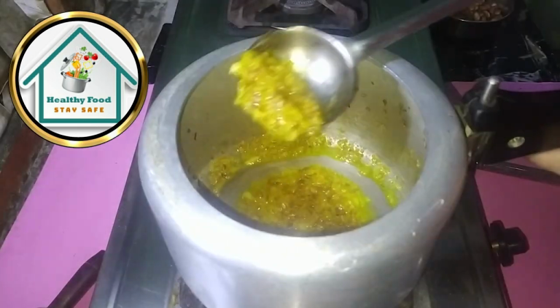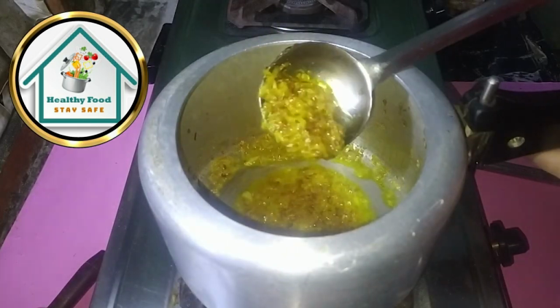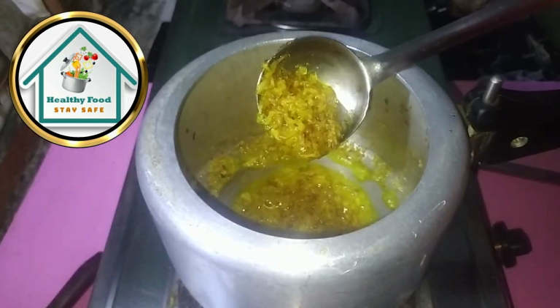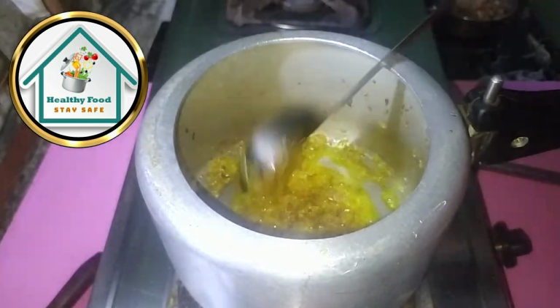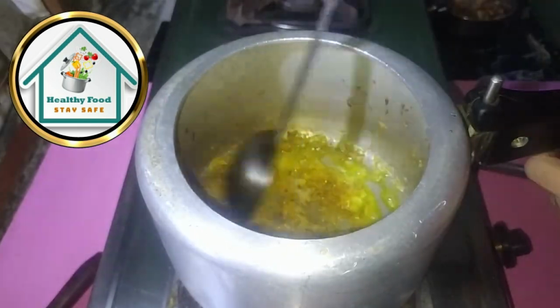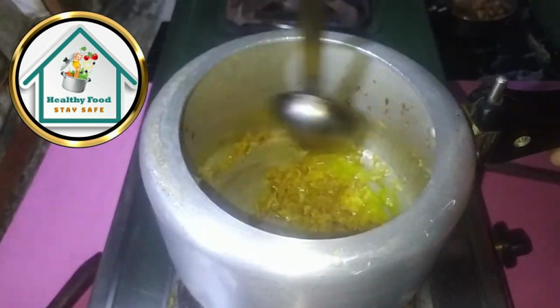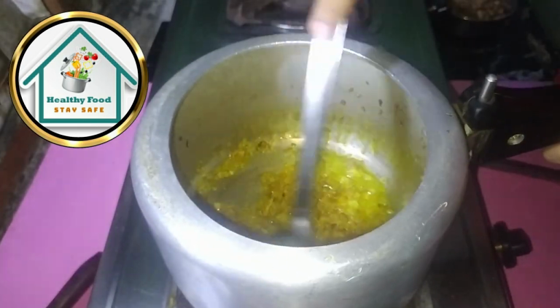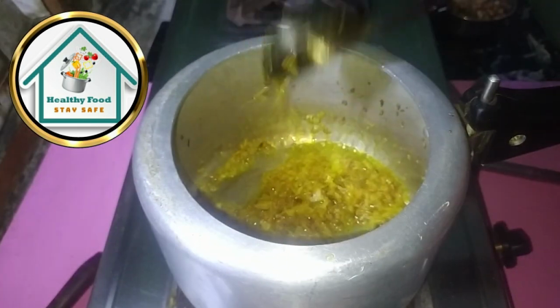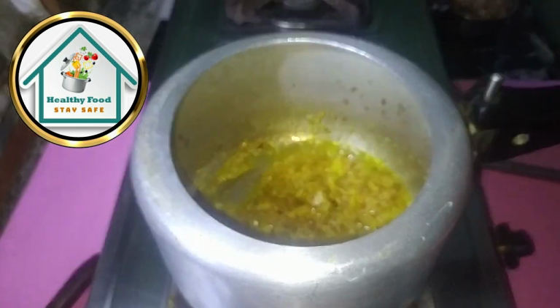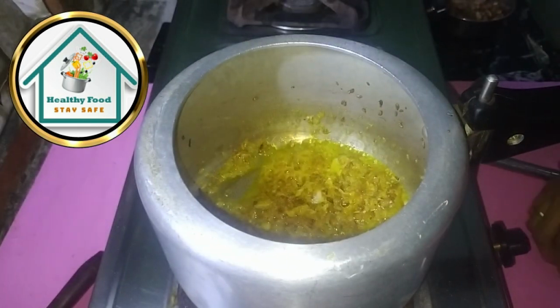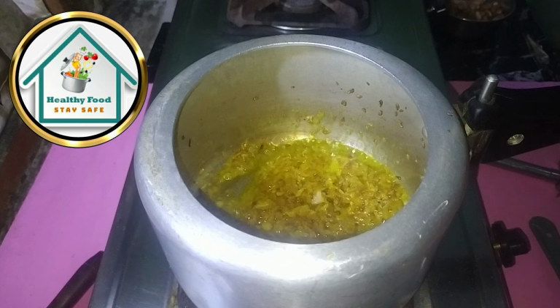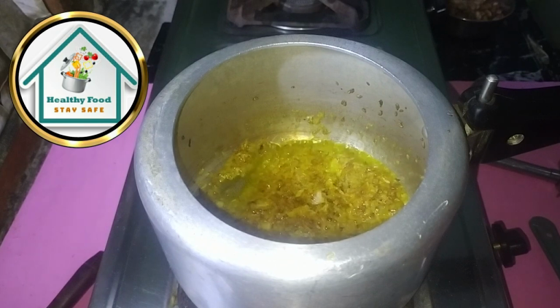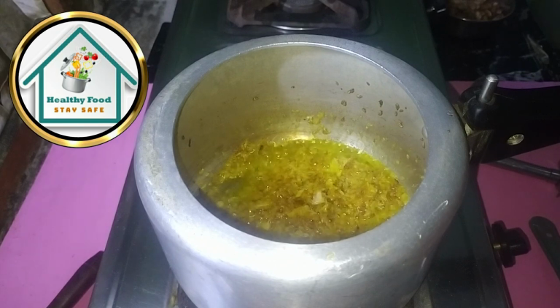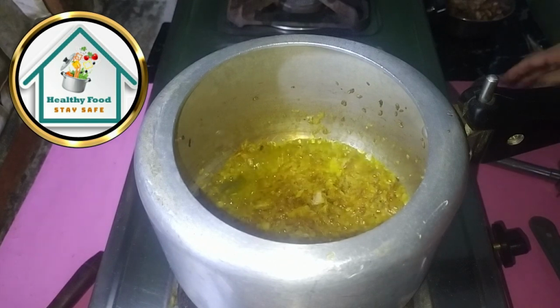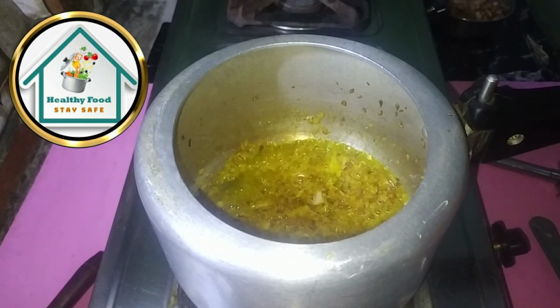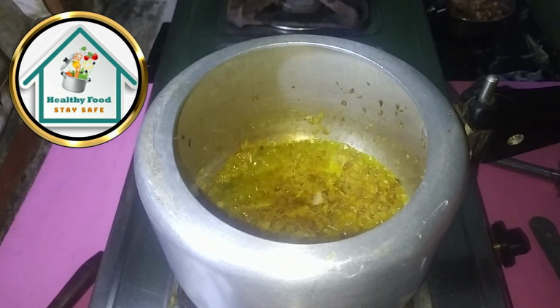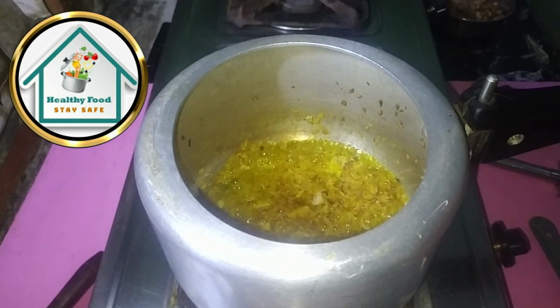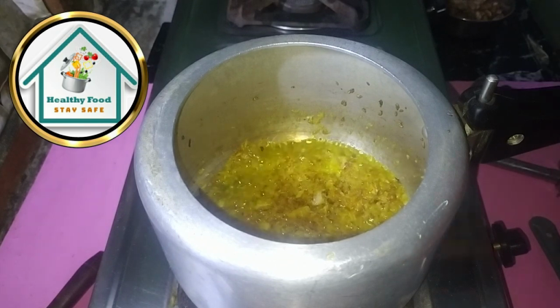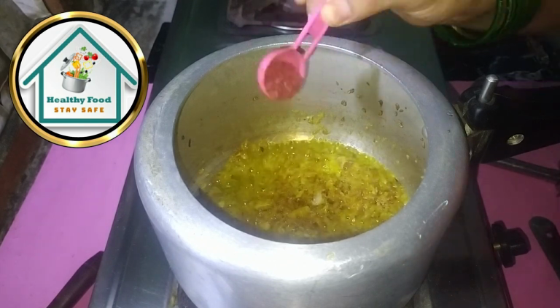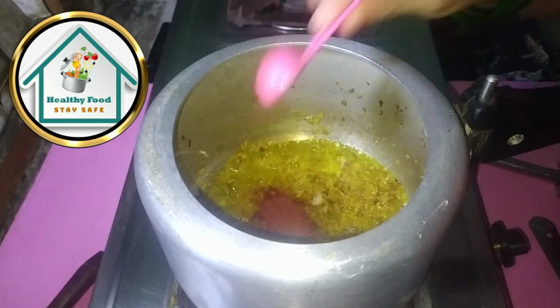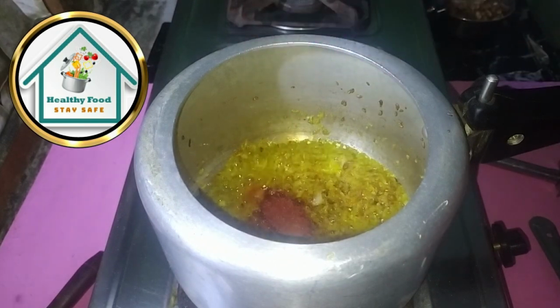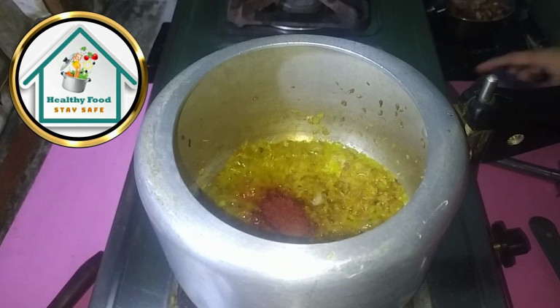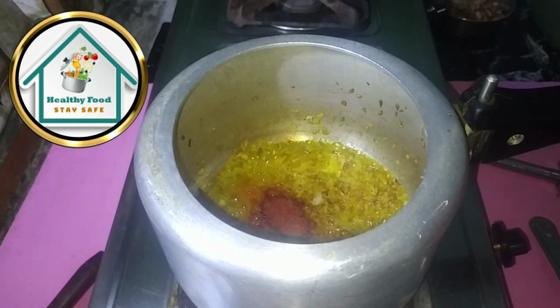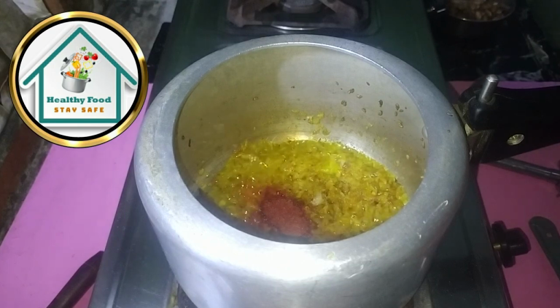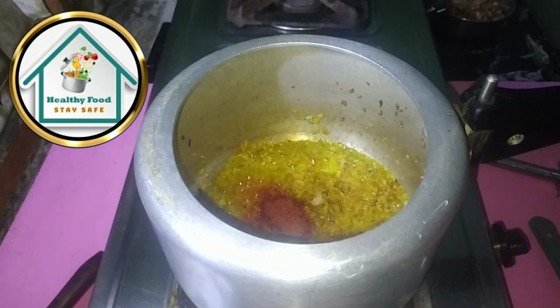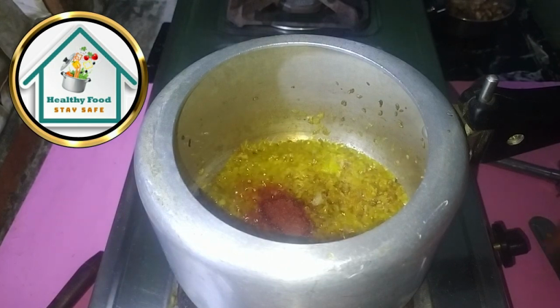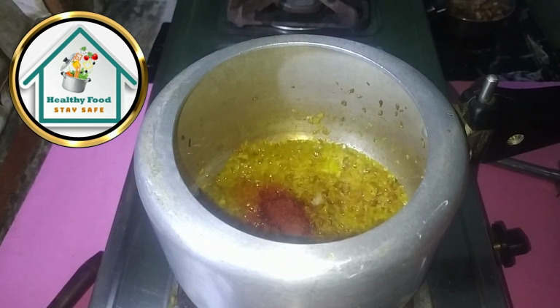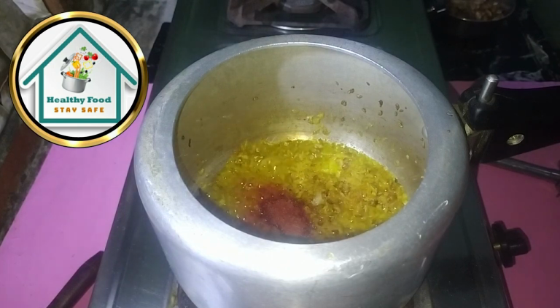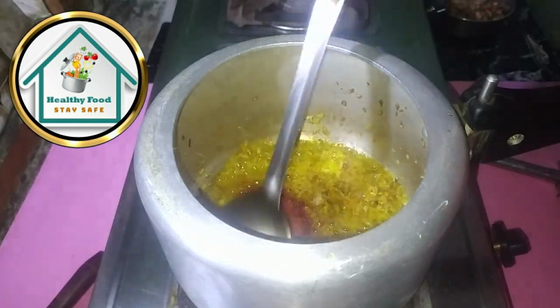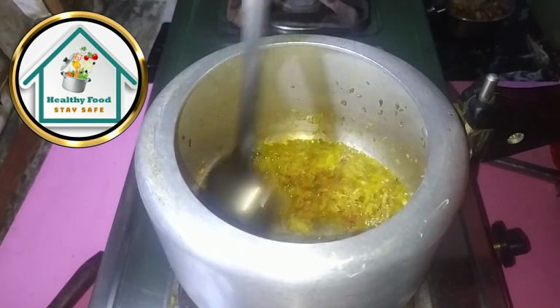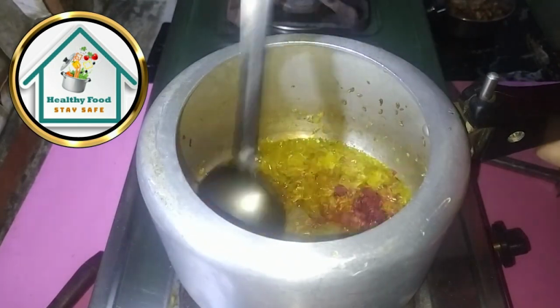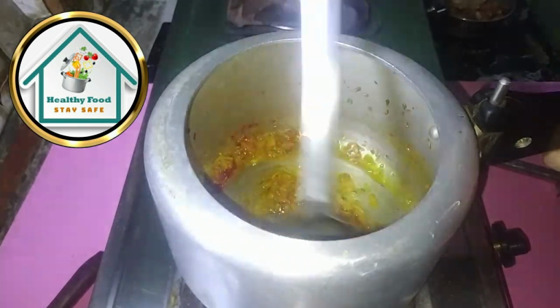Please comment on this recipe. Now we will add the sauce to the pan. First, we will add Kashmiri lal mirch. We used onion instead of tomatoes in the sauce.